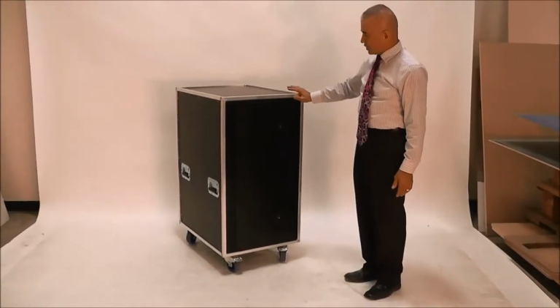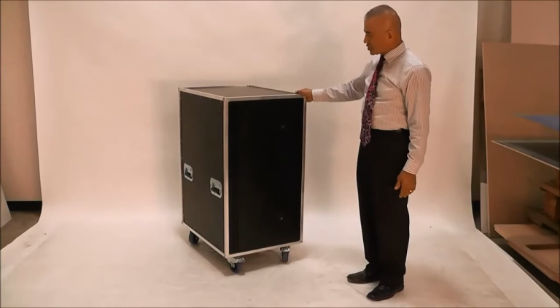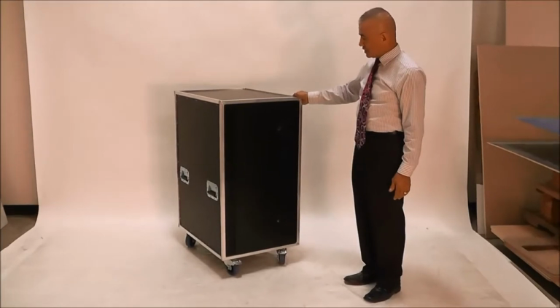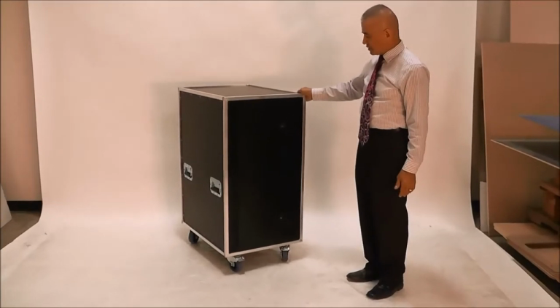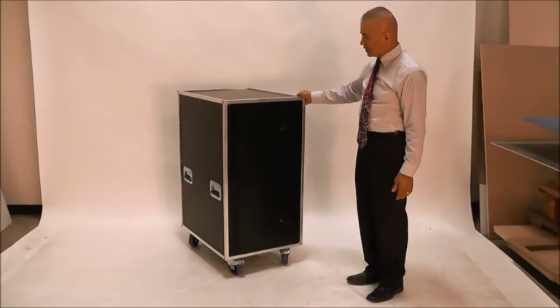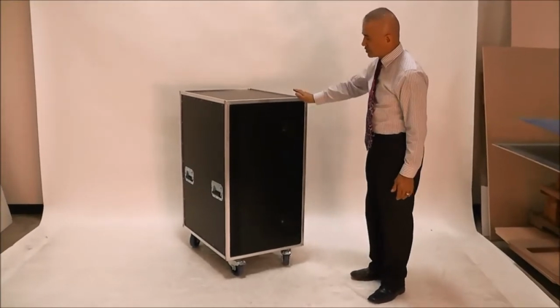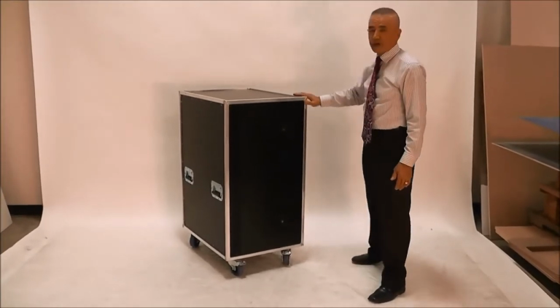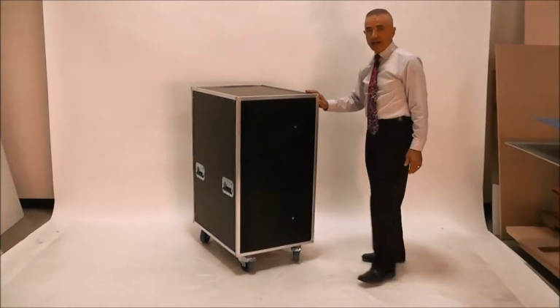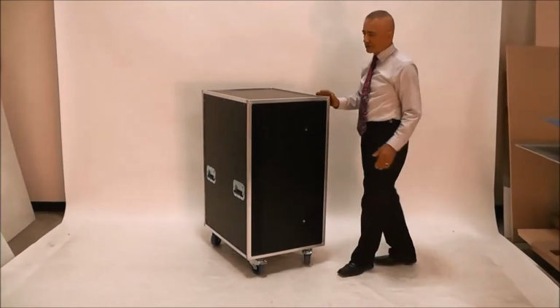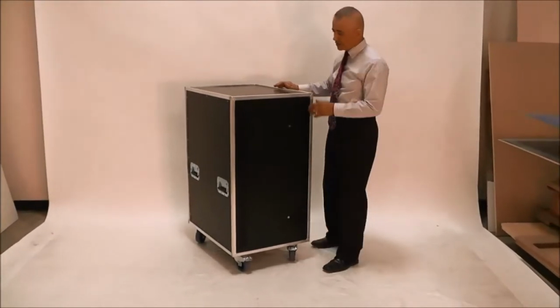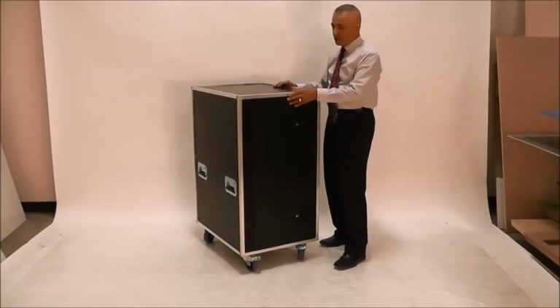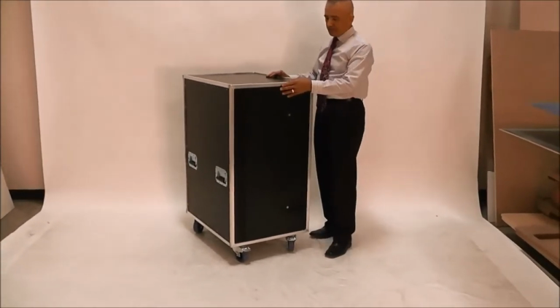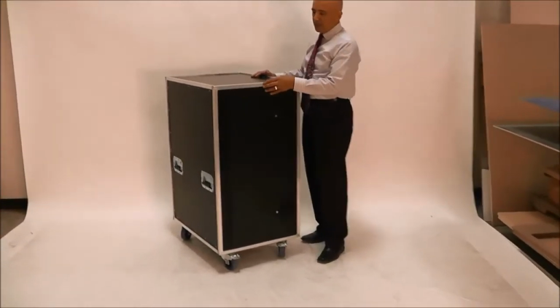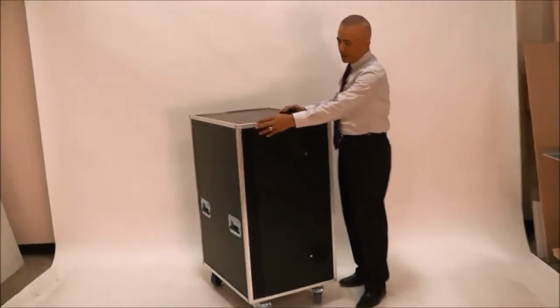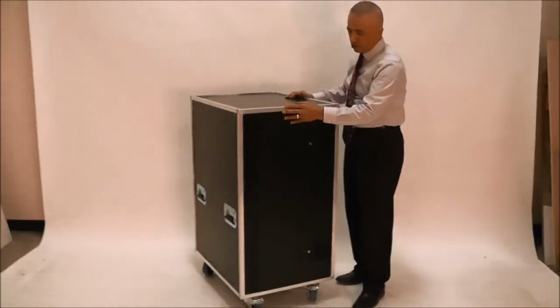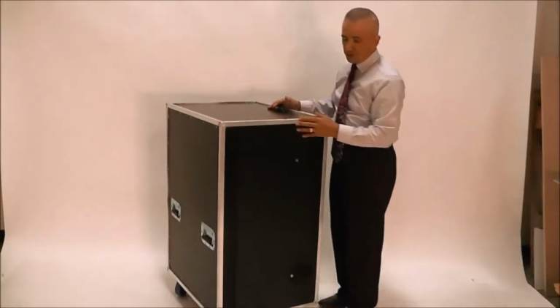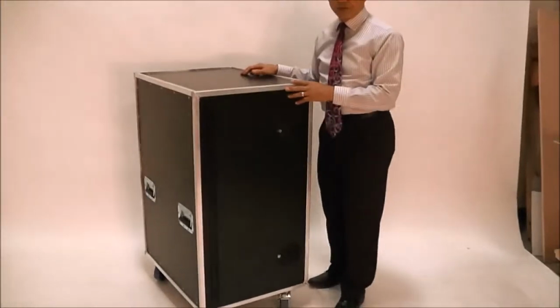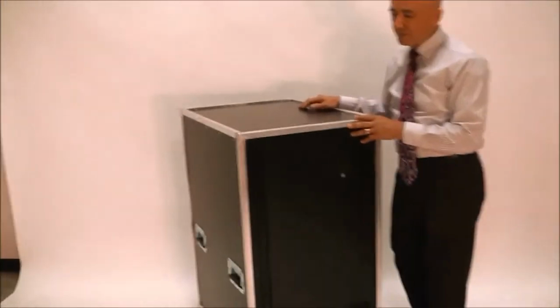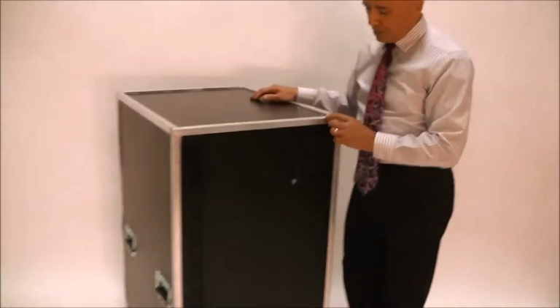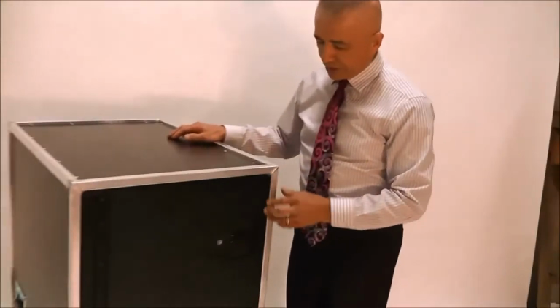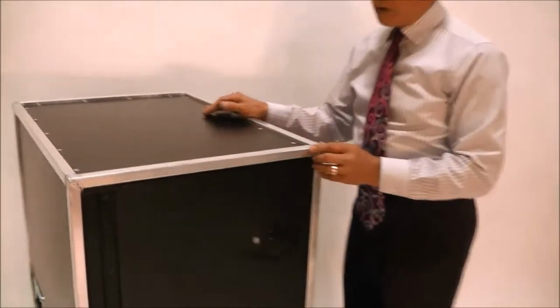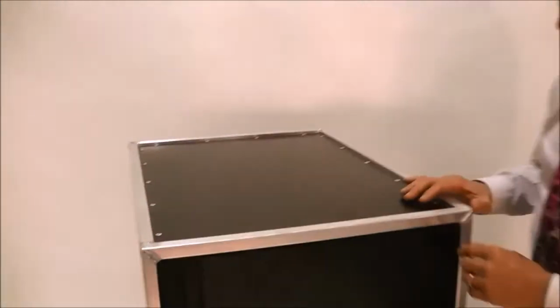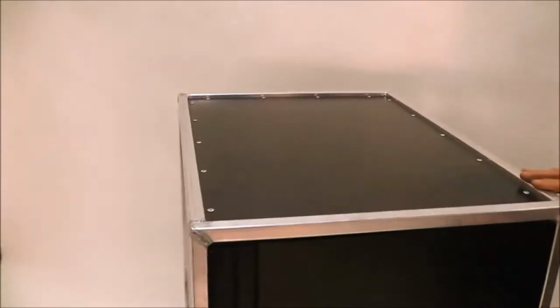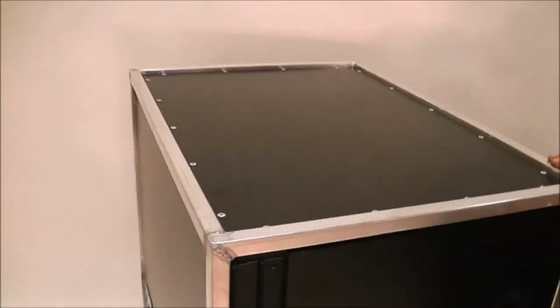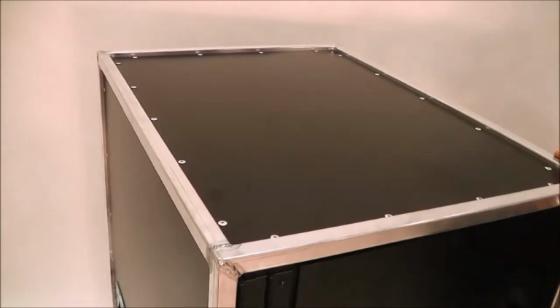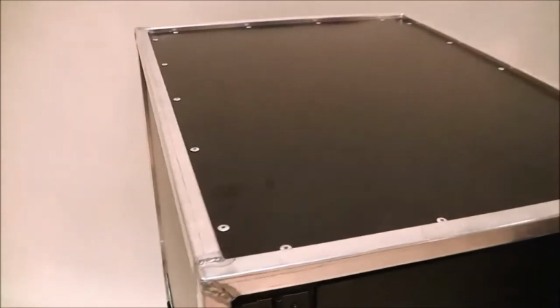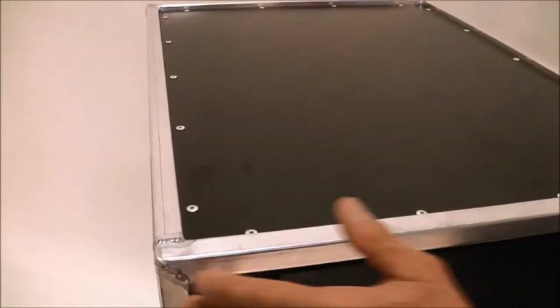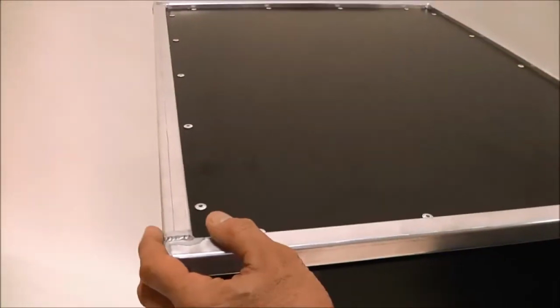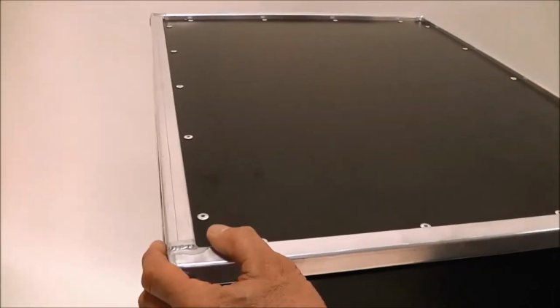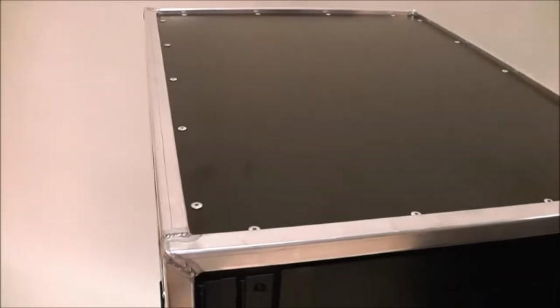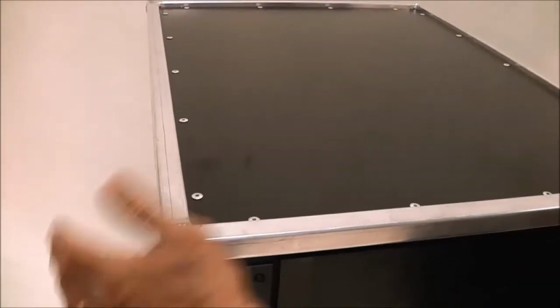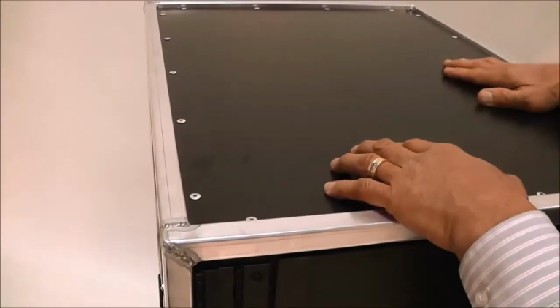The construction of this is very unique. This is what we call our X-Frame Series. It is a proprietary aluminum extrusion that we own. We miter cut the corners and everything is TIG welded, so we start with a very robust frame and begin to fill it with panels.